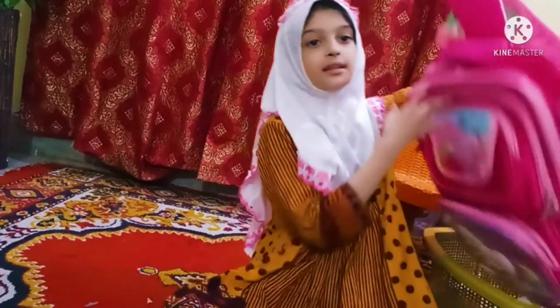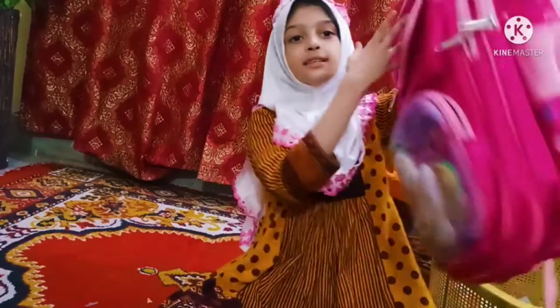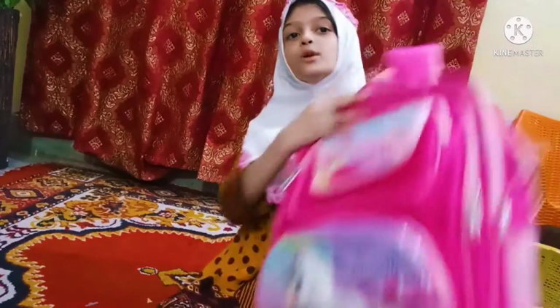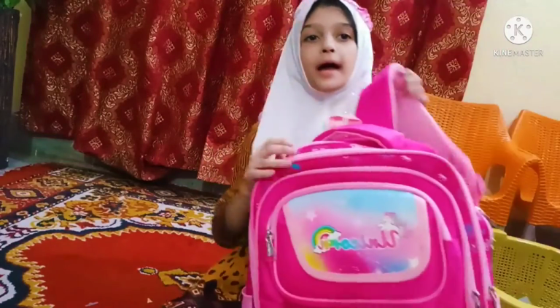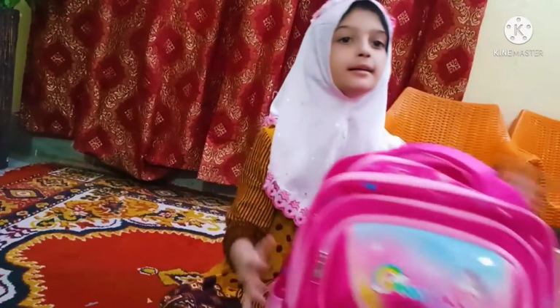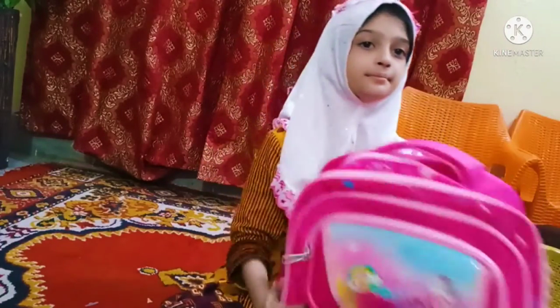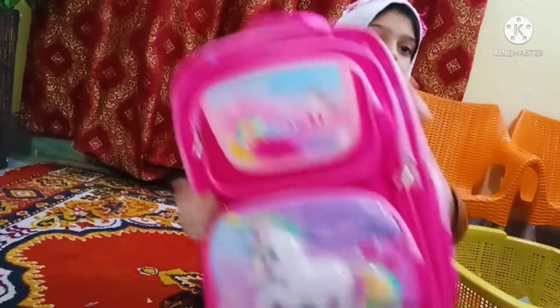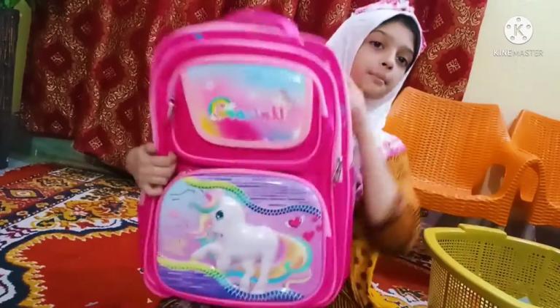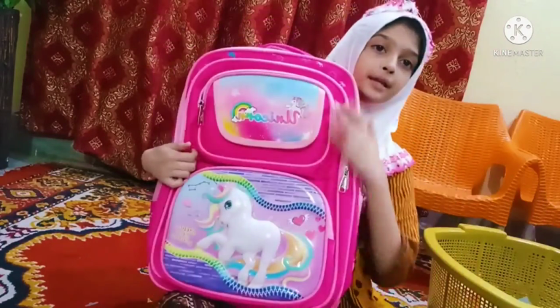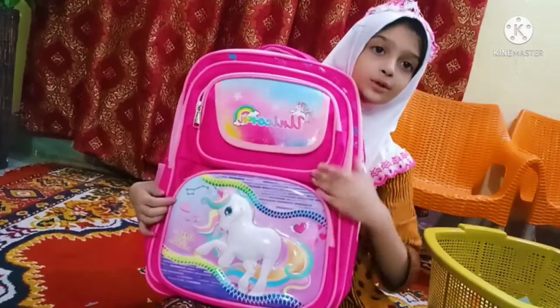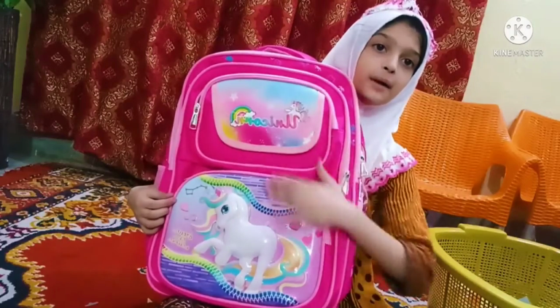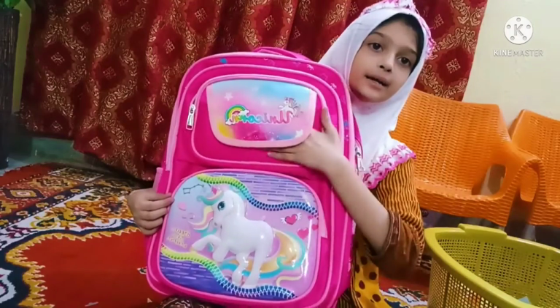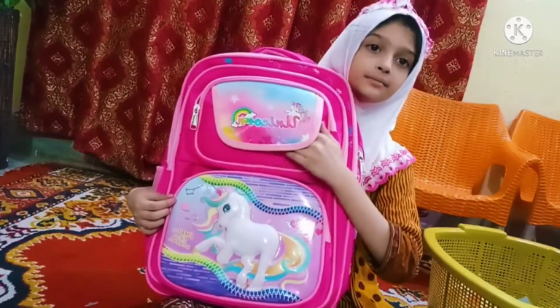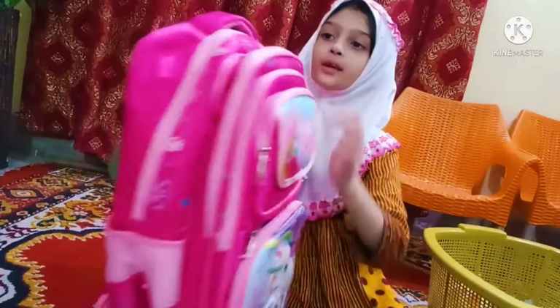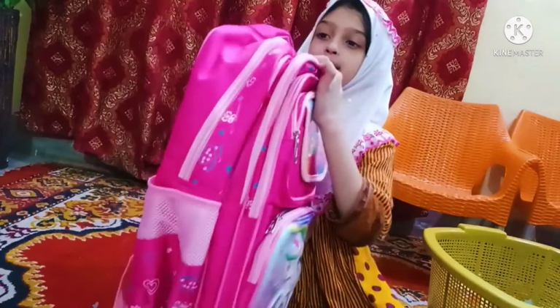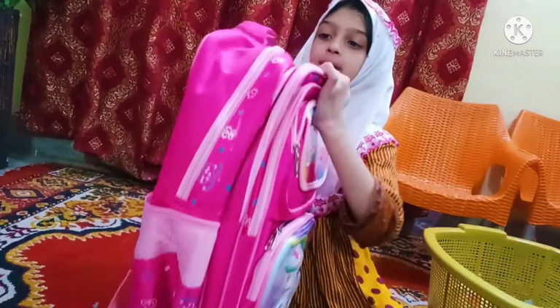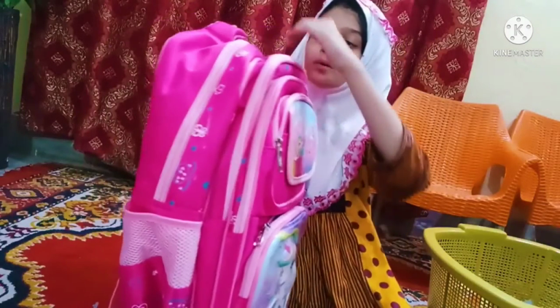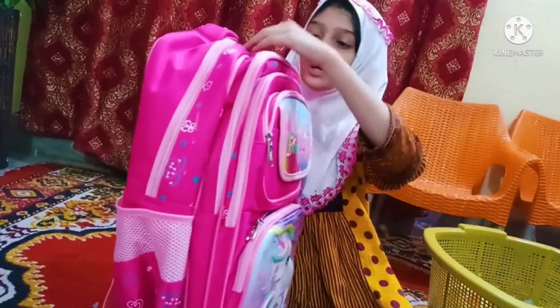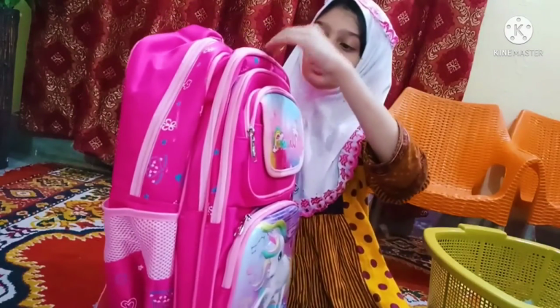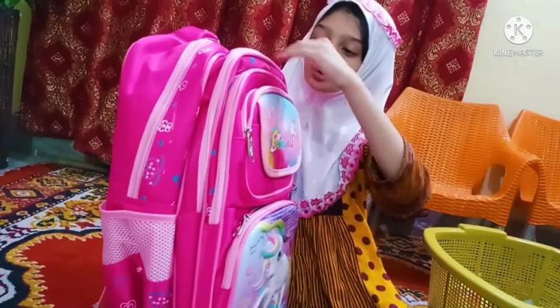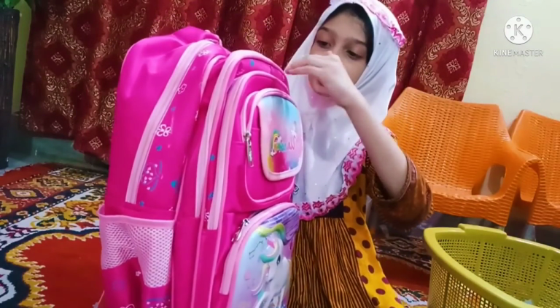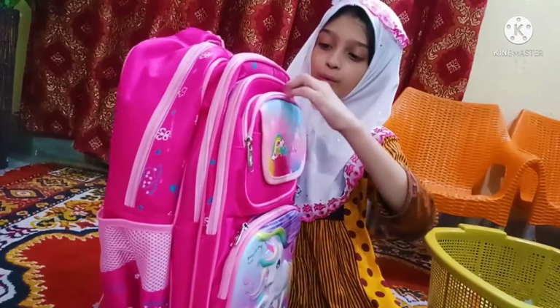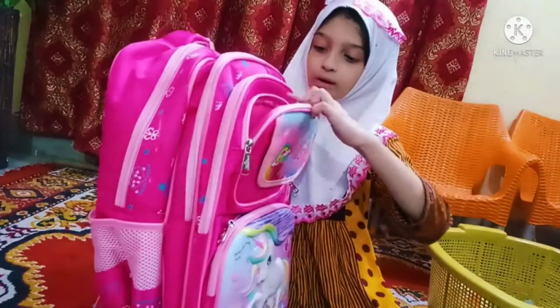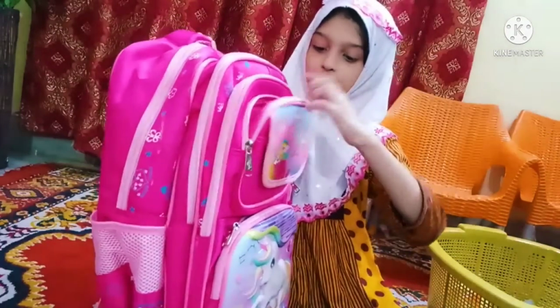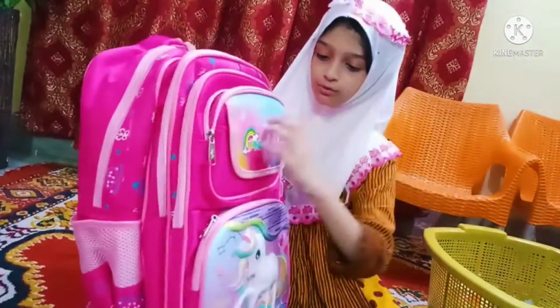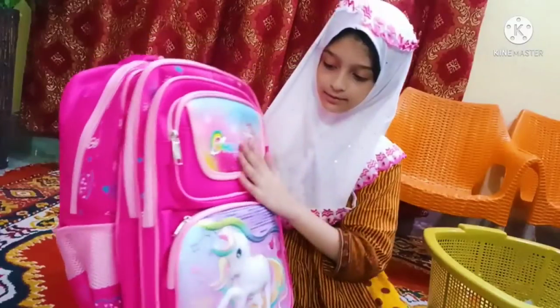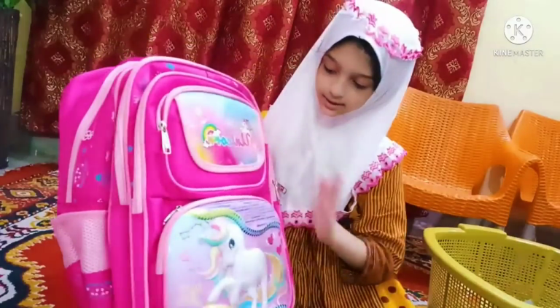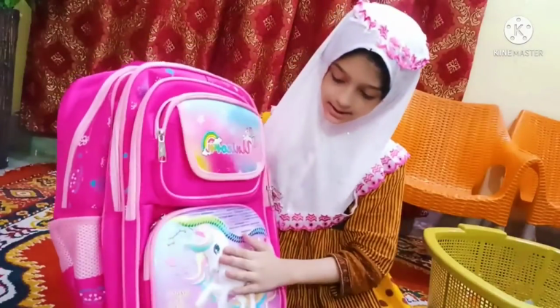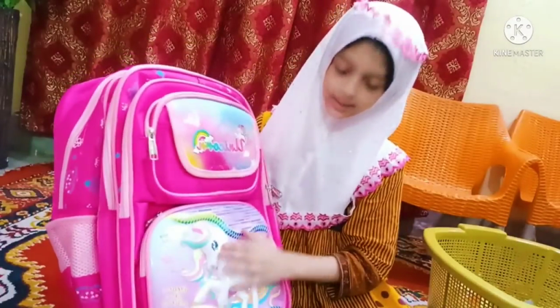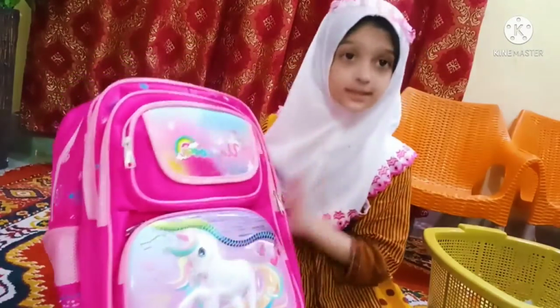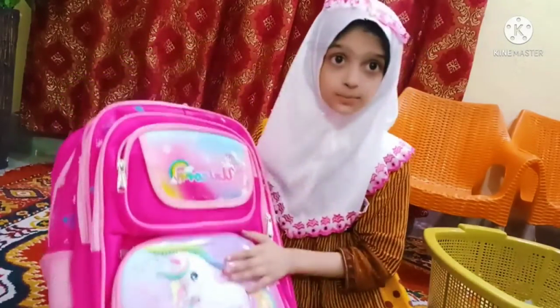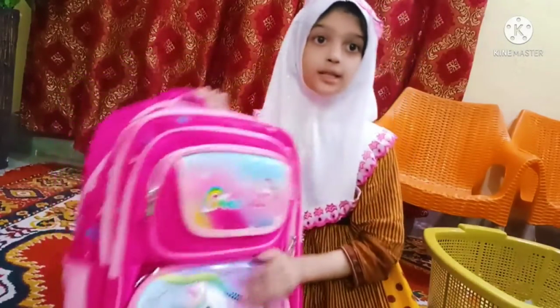School bag — my new school bag. 1, 2, 3, 4, 5, 6 — it has 6 pockets.